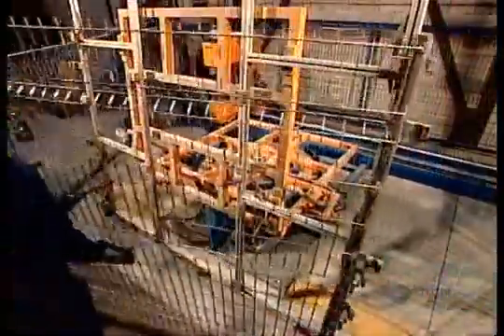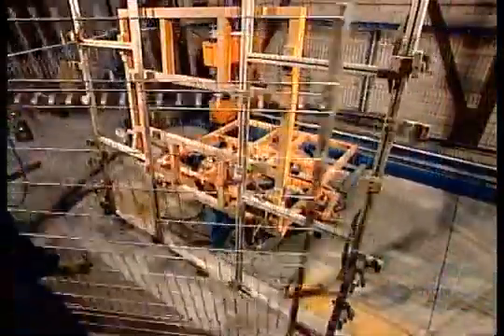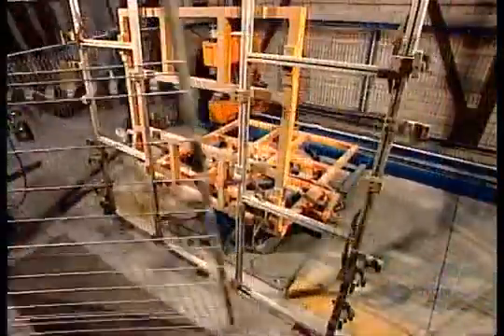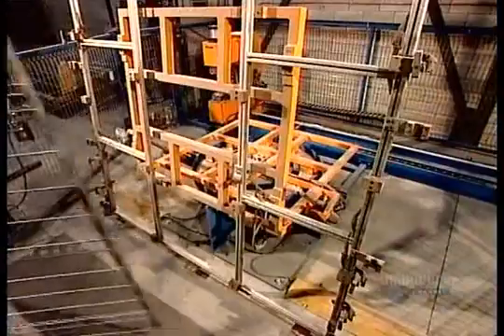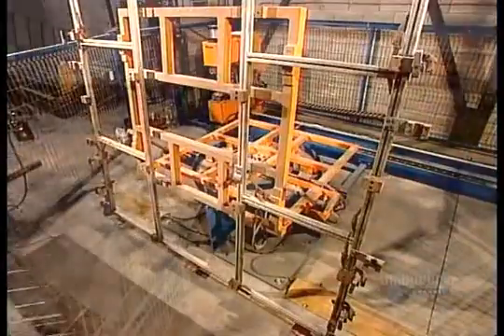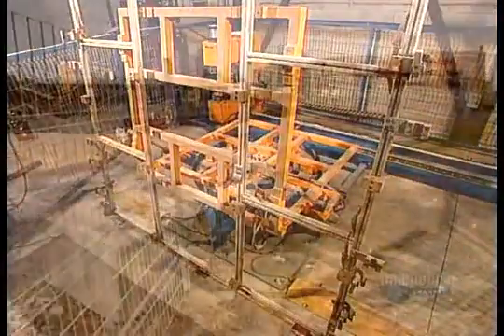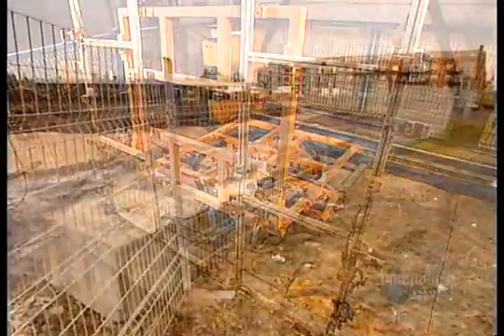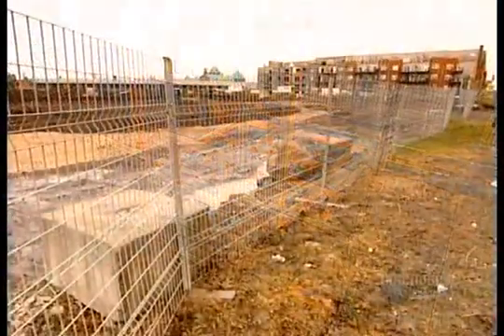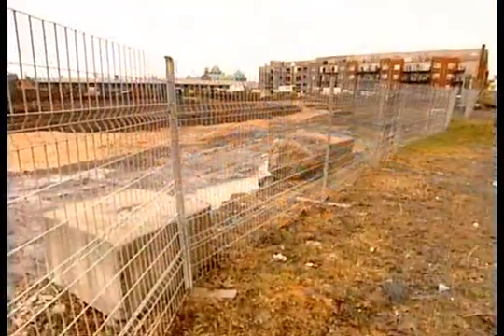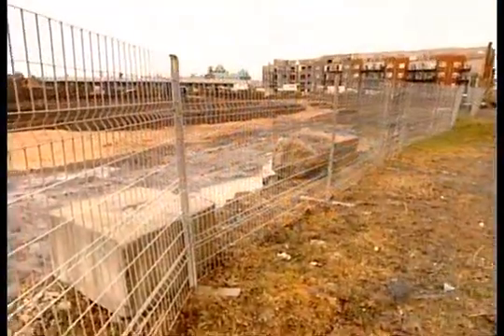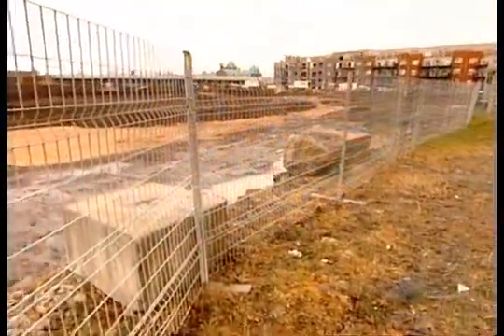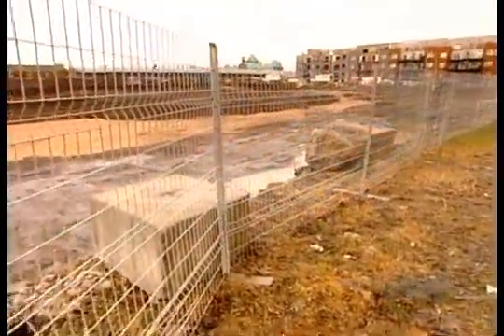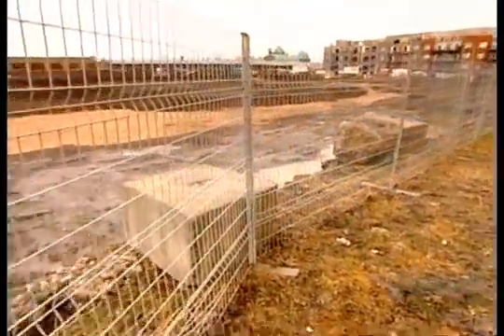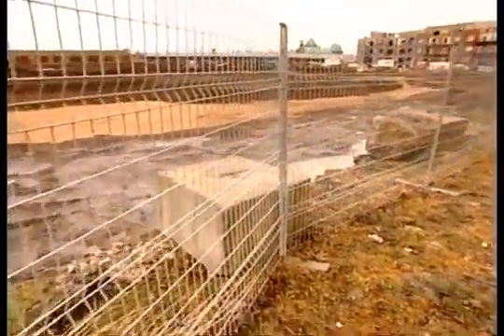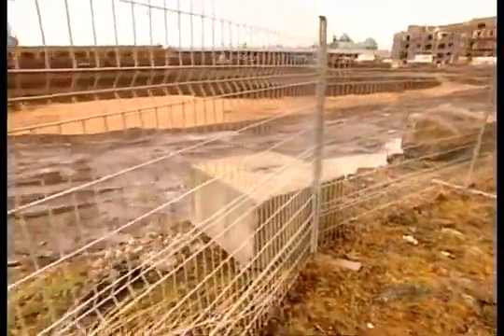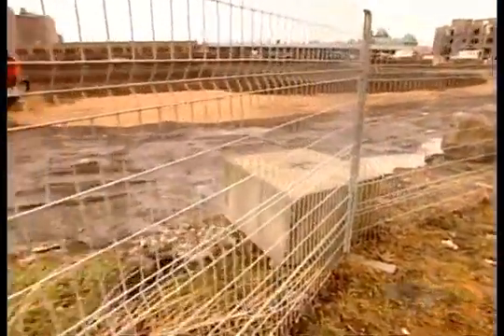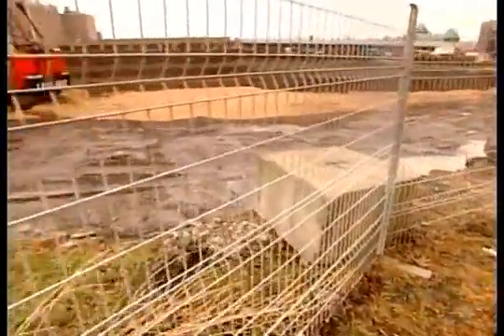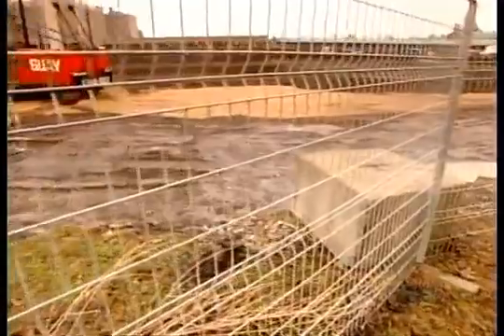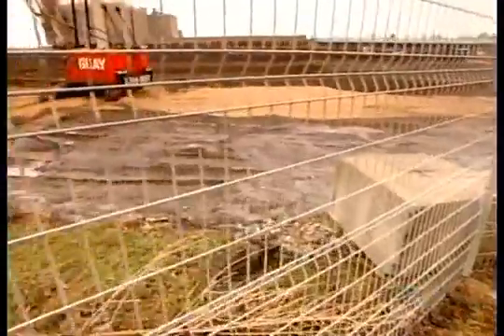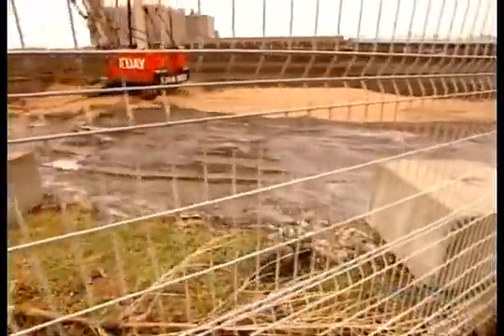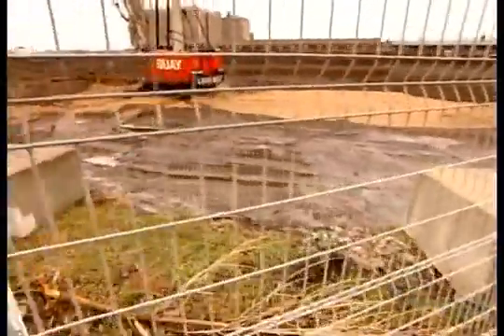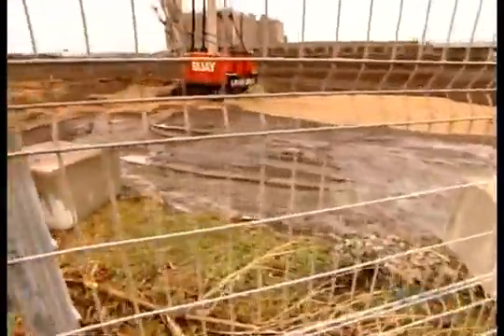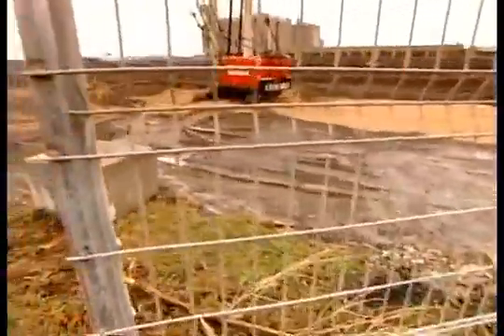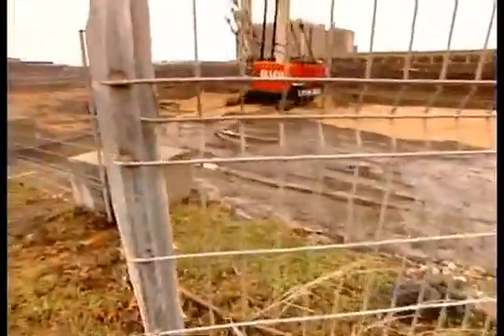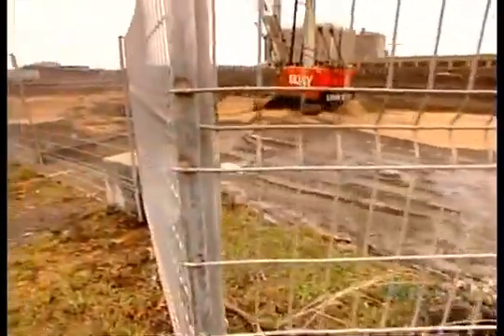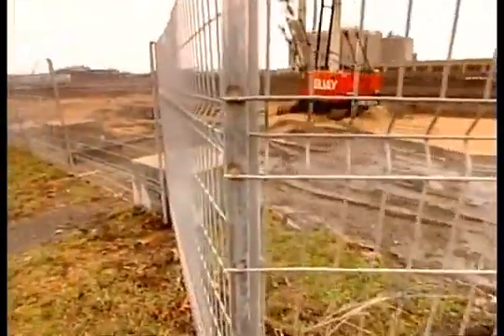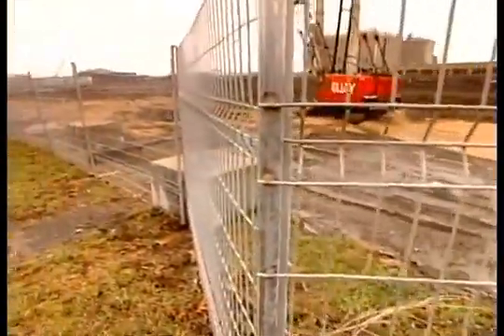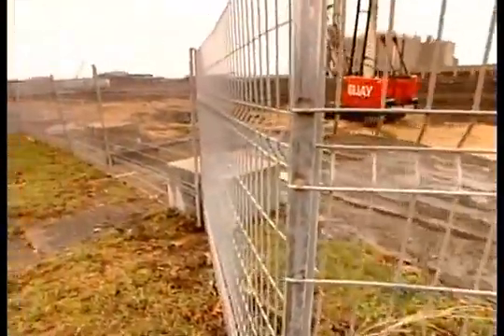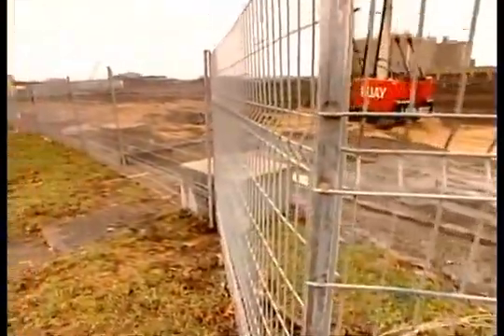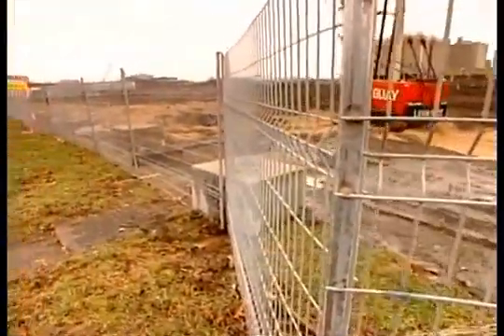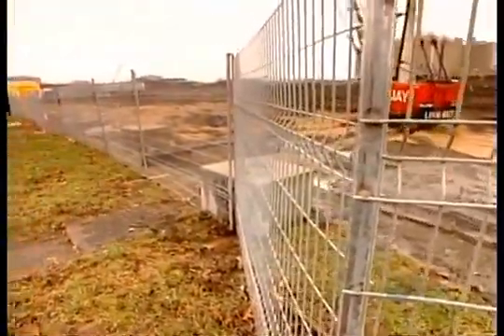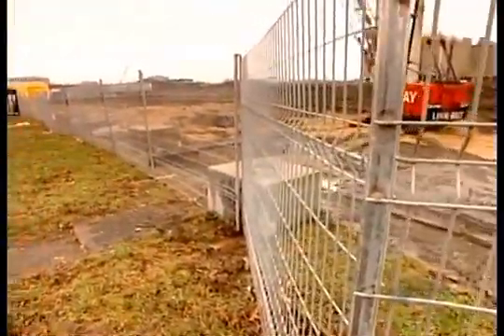All the fence components are made of heavy duty galvanized steel. That makes this temporary metal fence very durable, maintenance free, and rust proof.